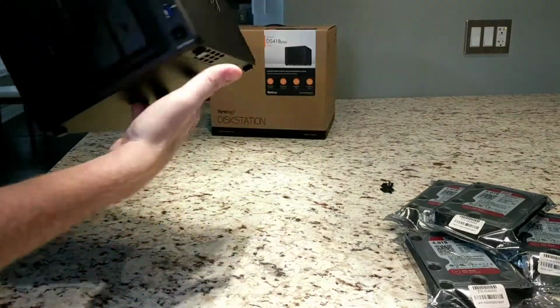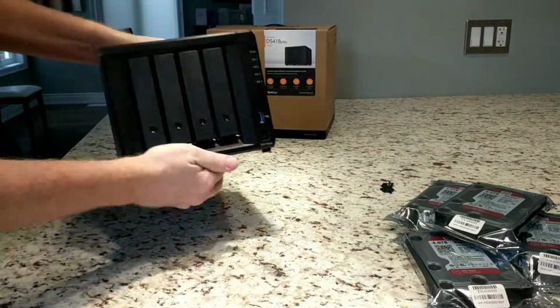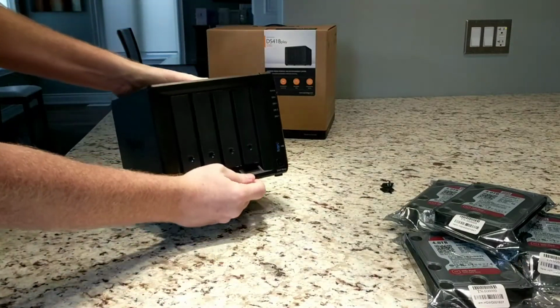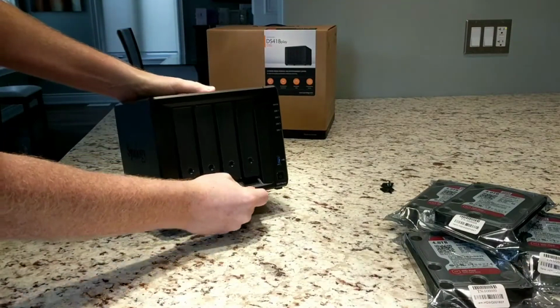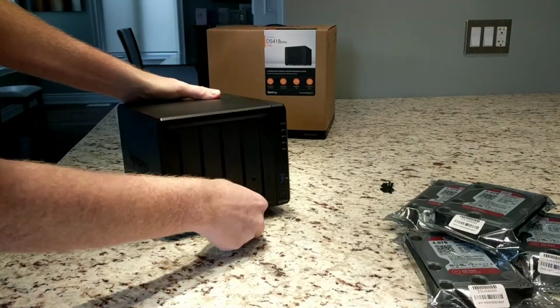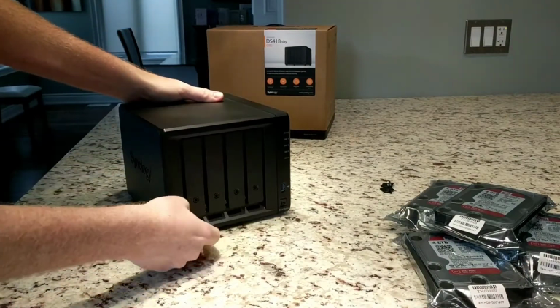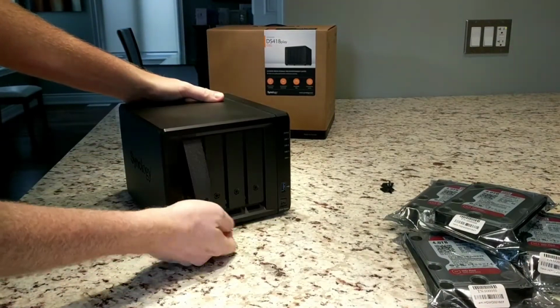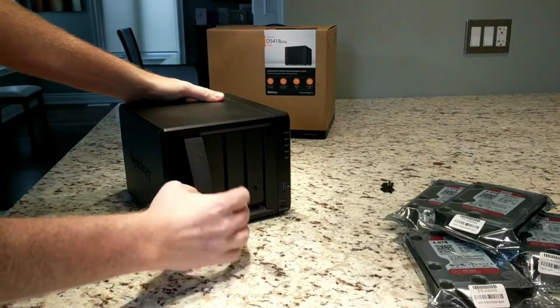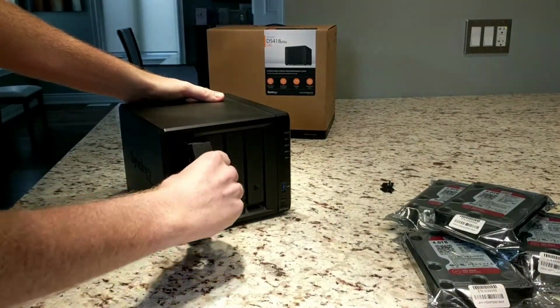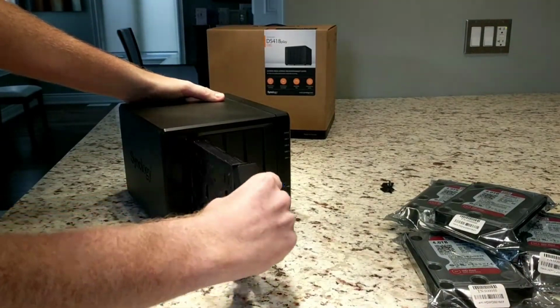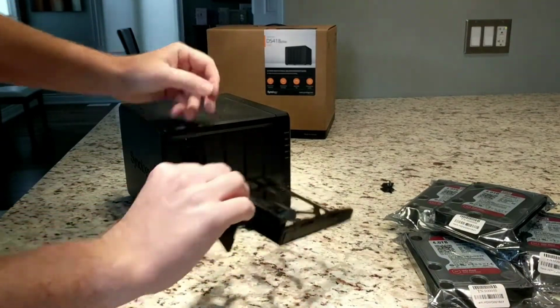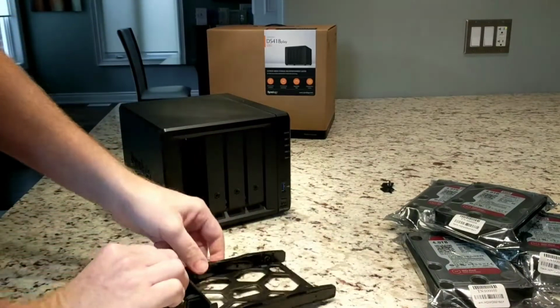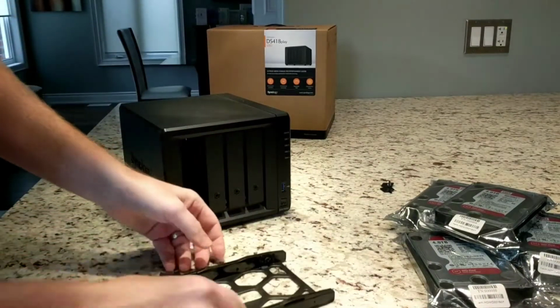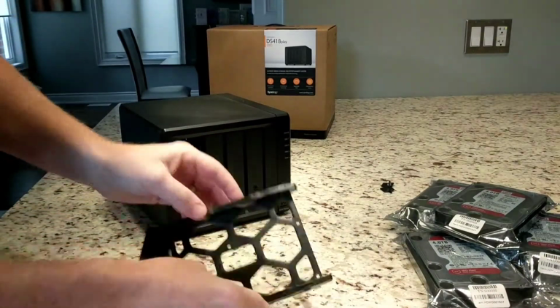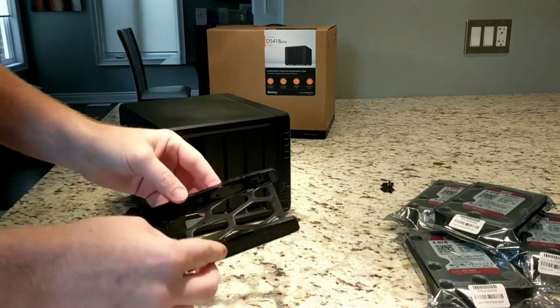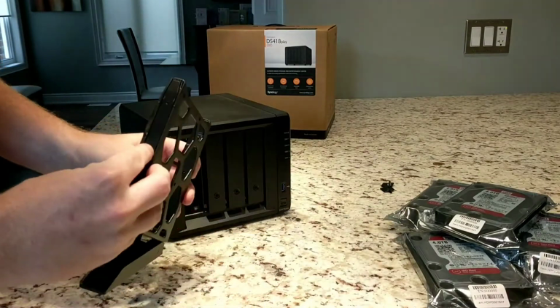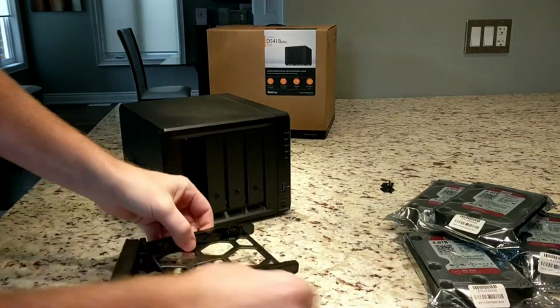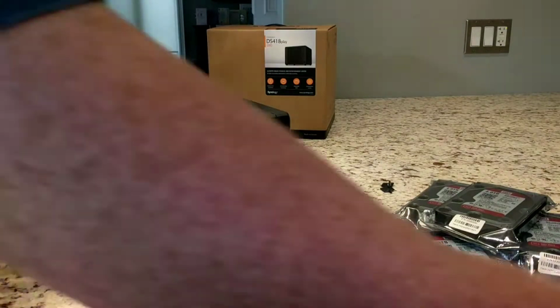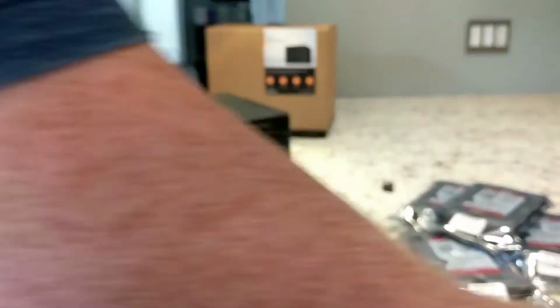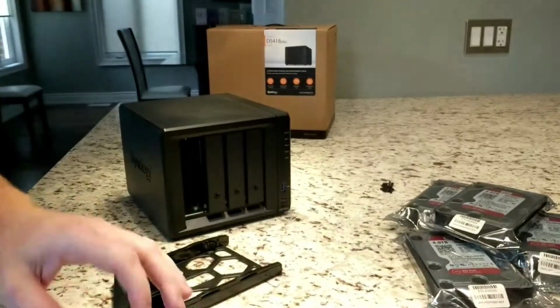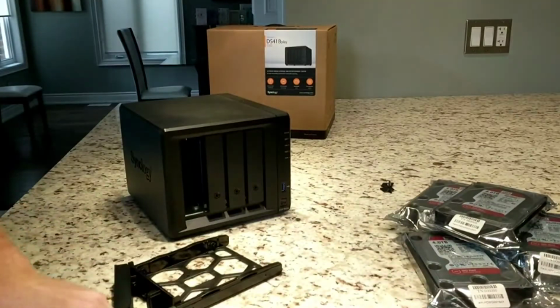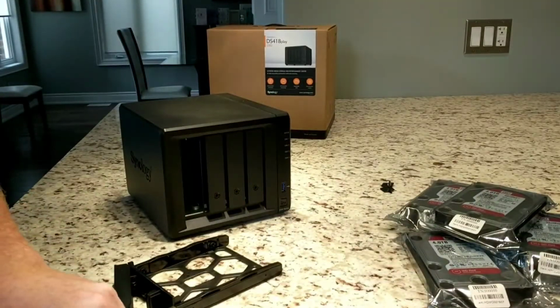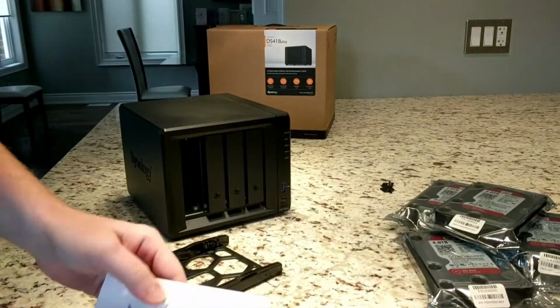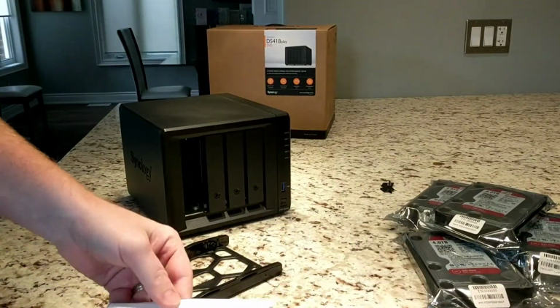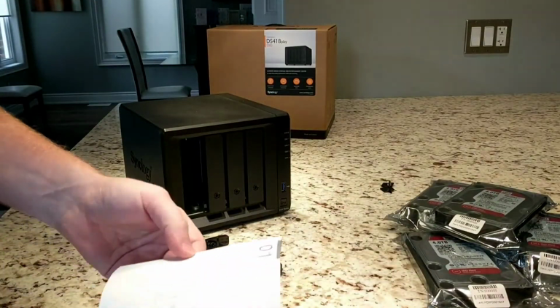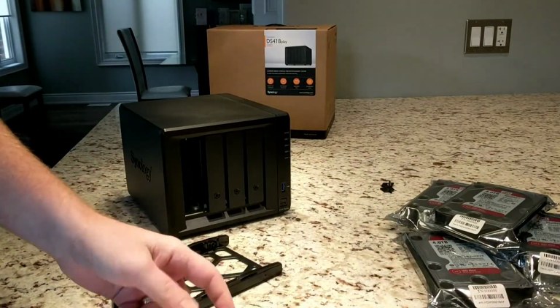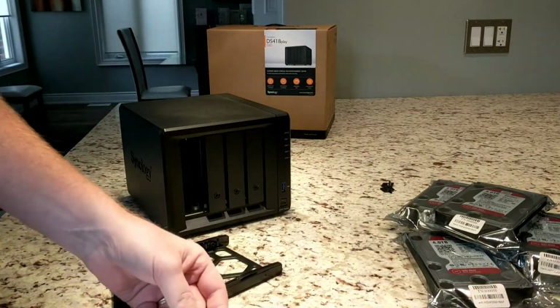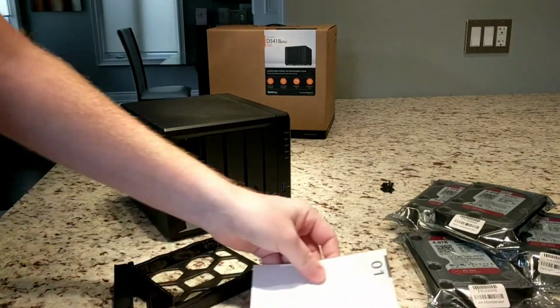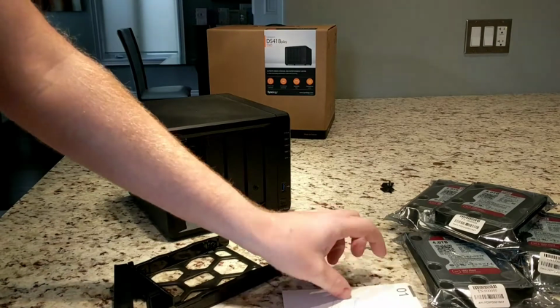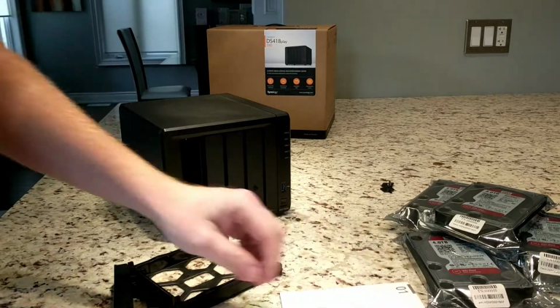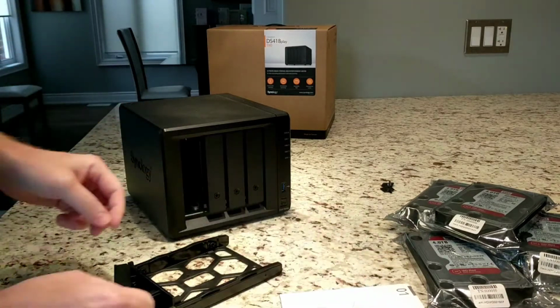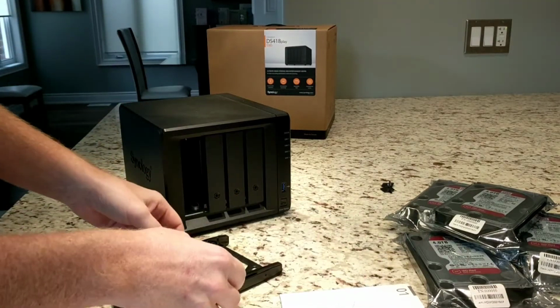Let's get started. That's pretty straightforward. Let's just make sure I don't break it, because the plastic does feel a little bit on the flimsy side.